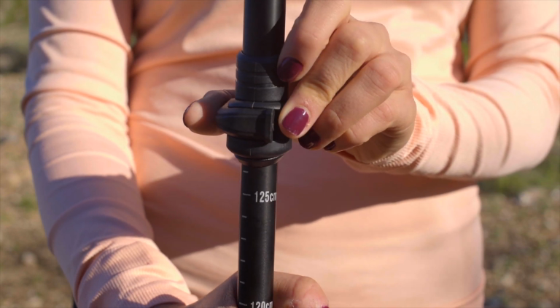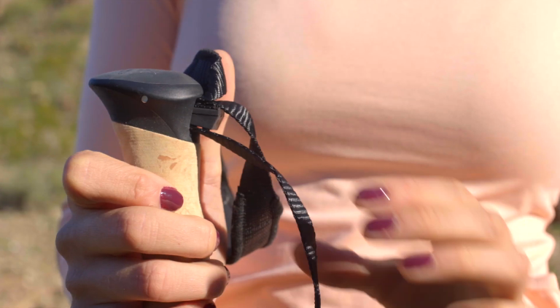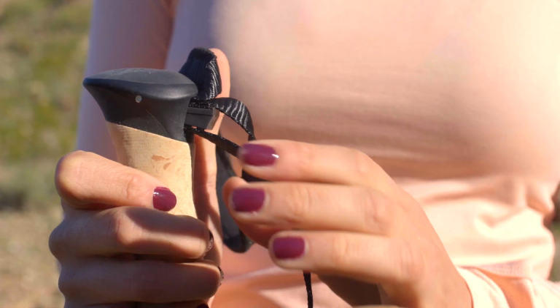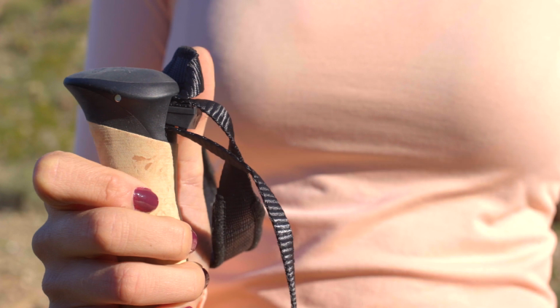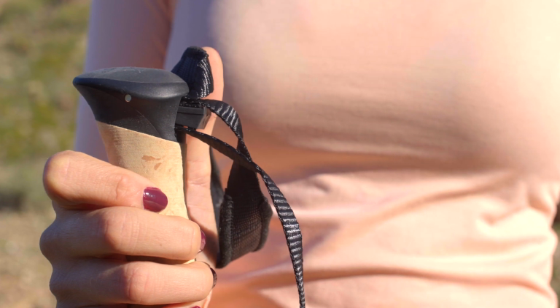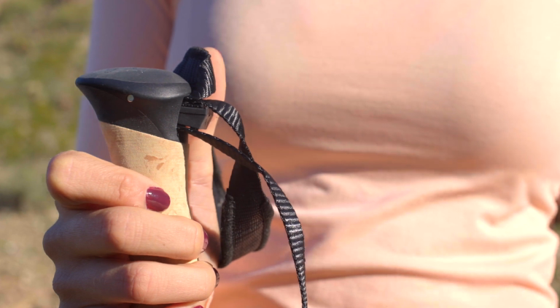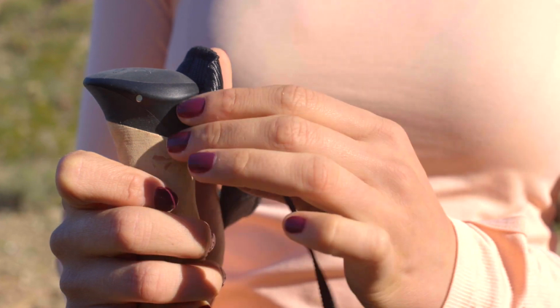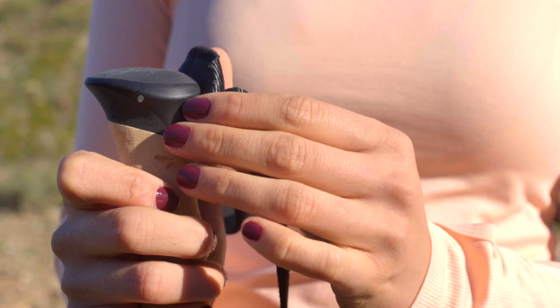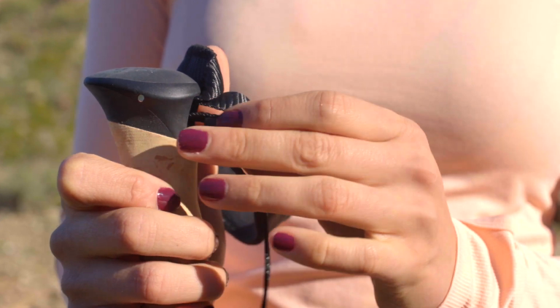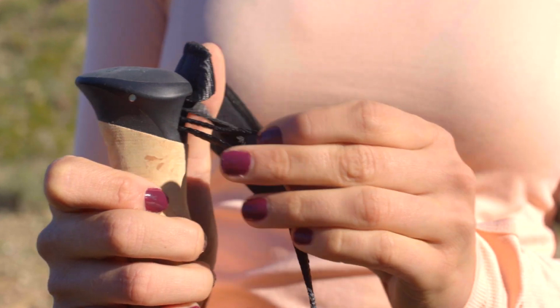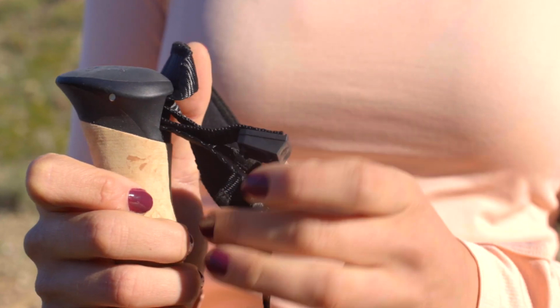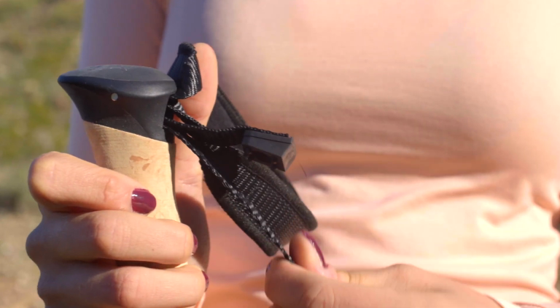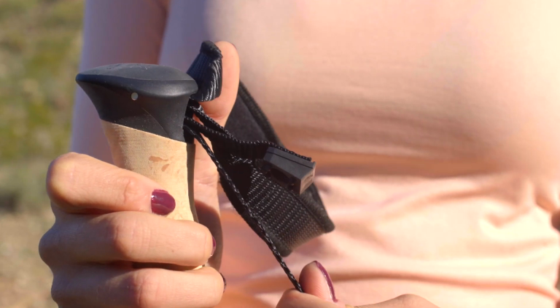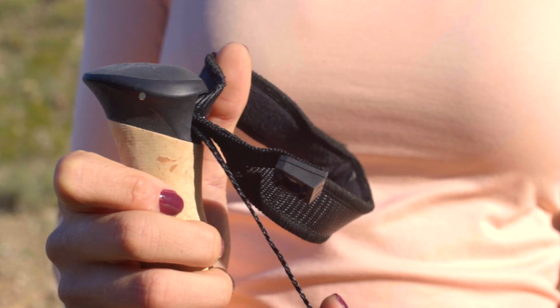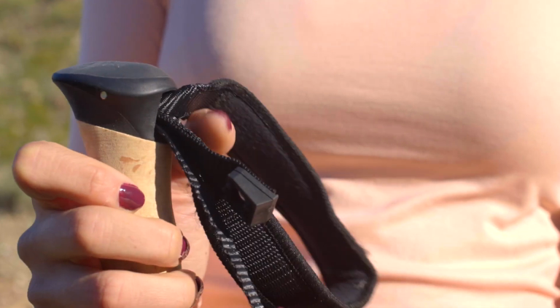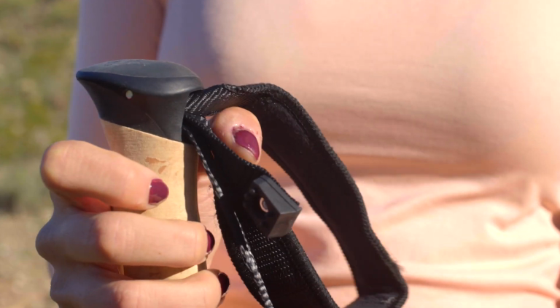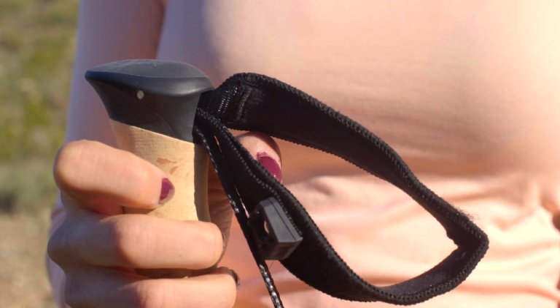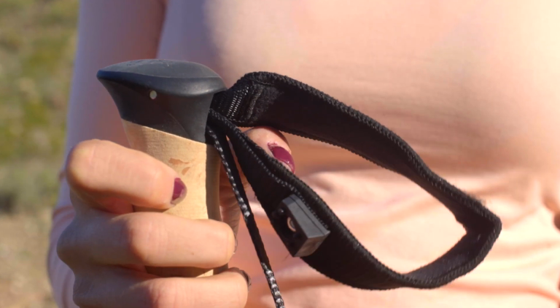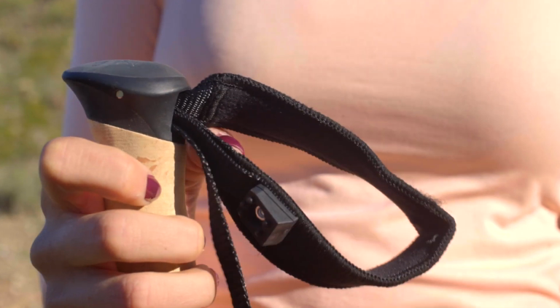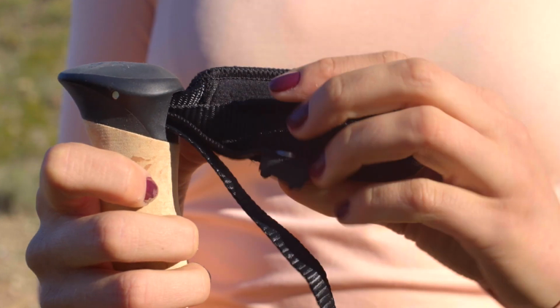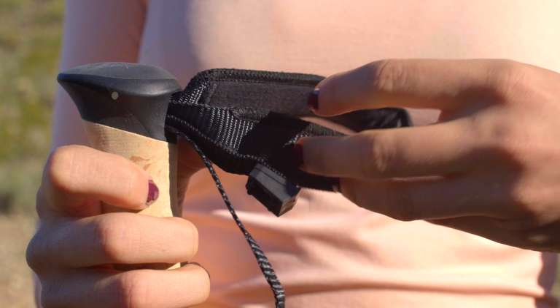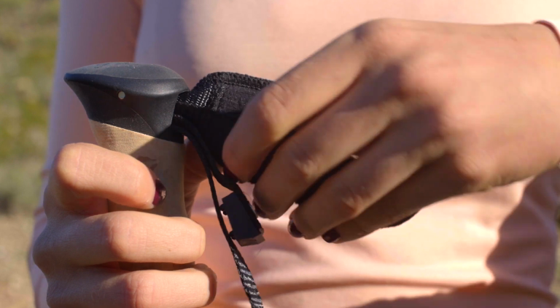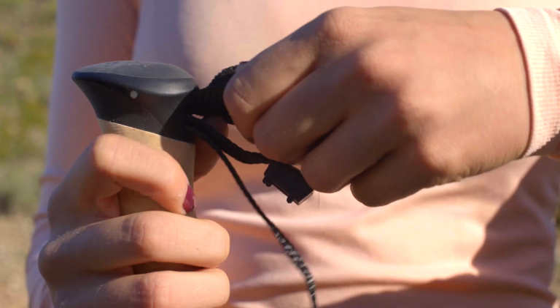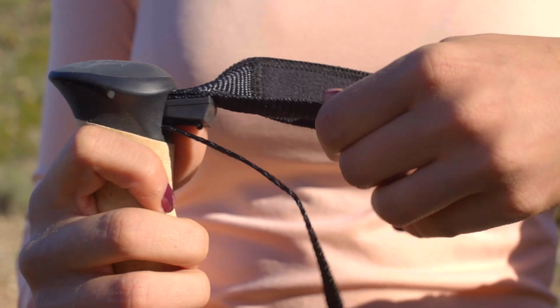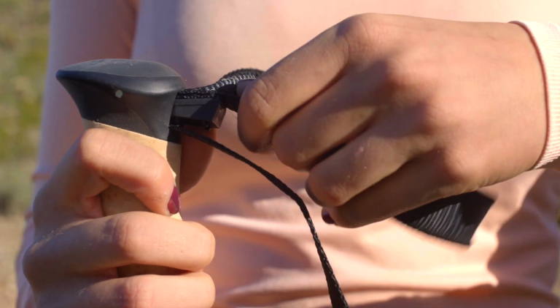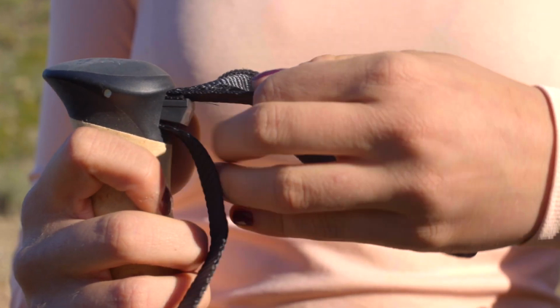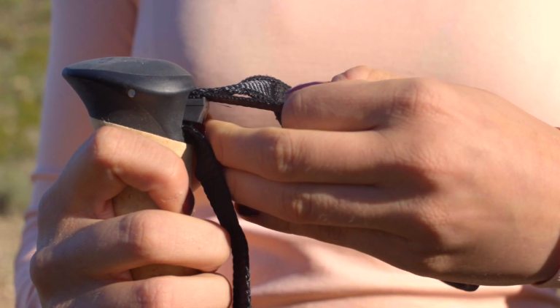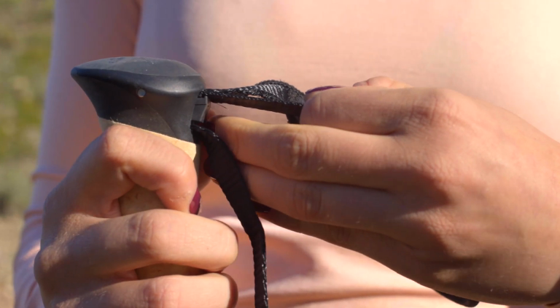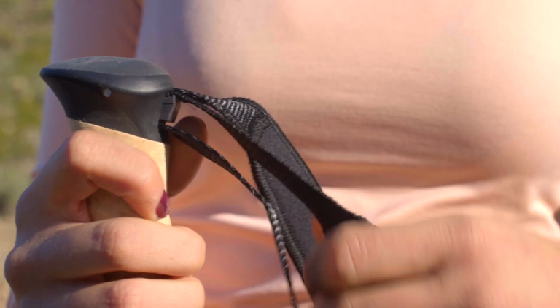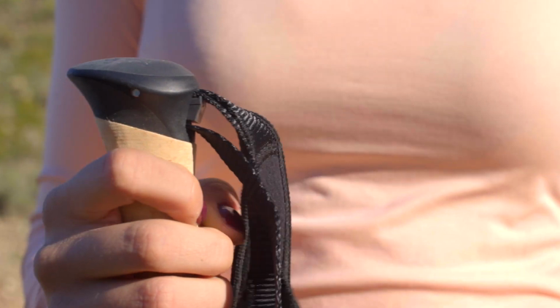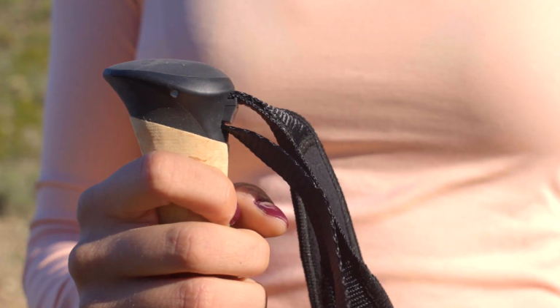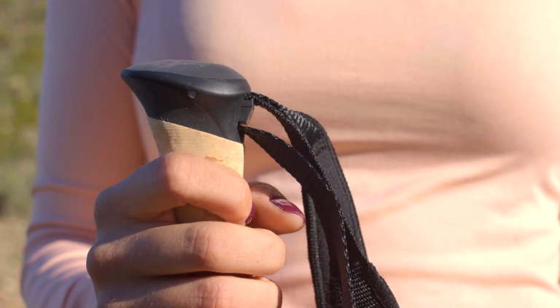To adjust the length of the strap, pull the tension block out. Once the tension block is removed, you may pull the loose end to tighten the strap, or pull the upper end to loosen the strap.